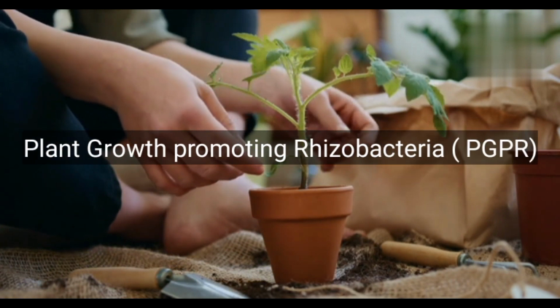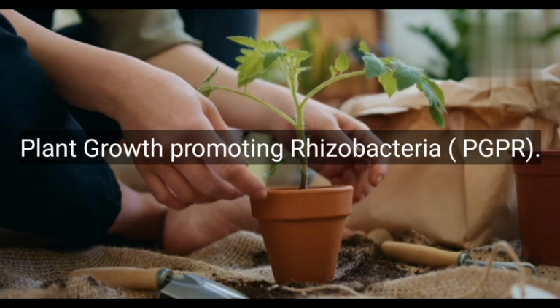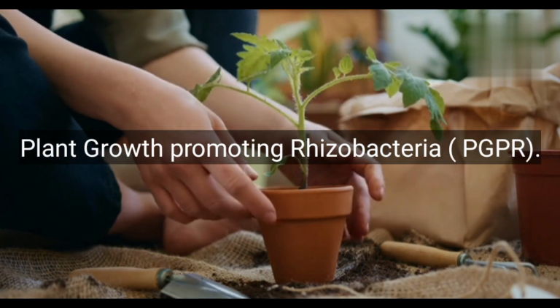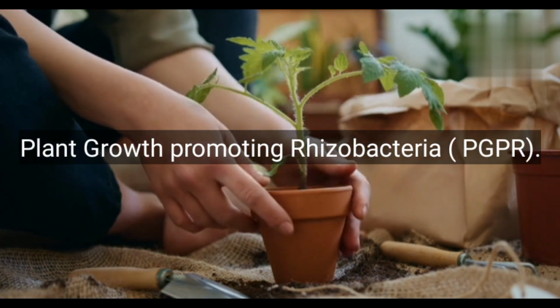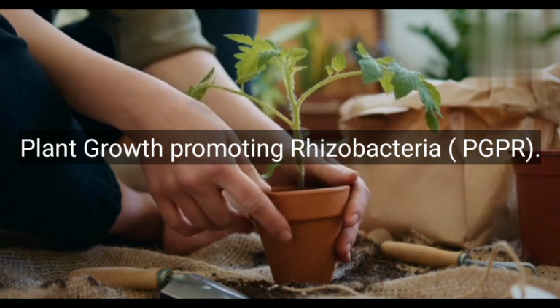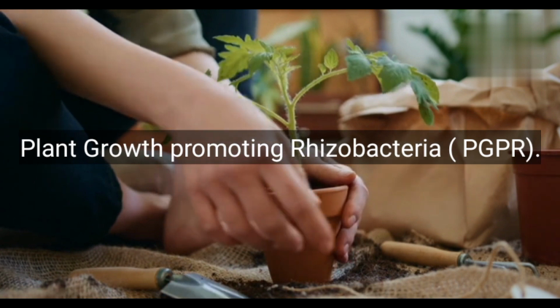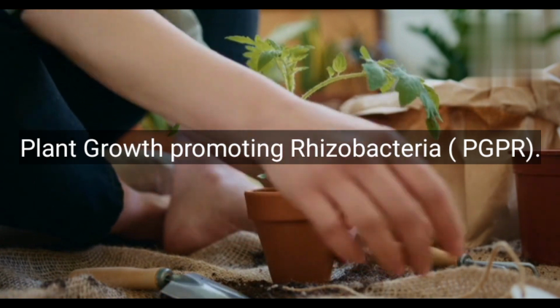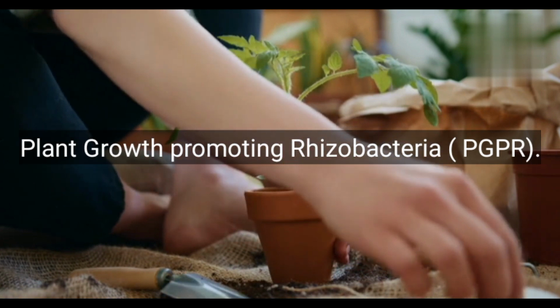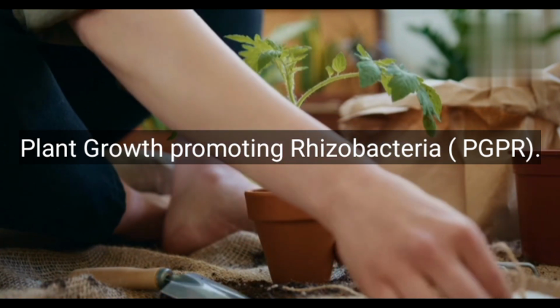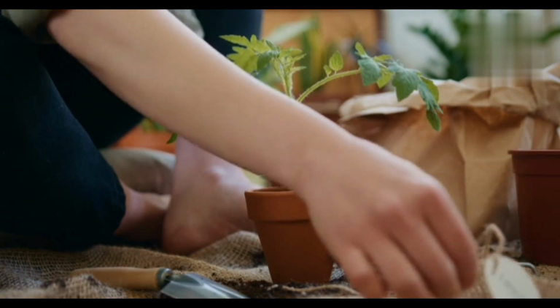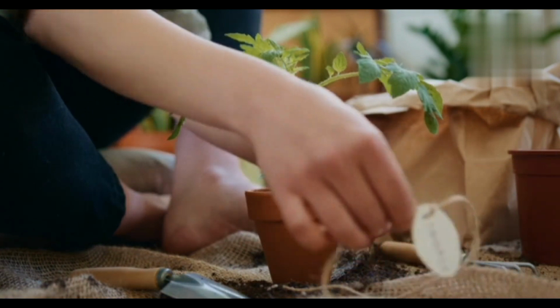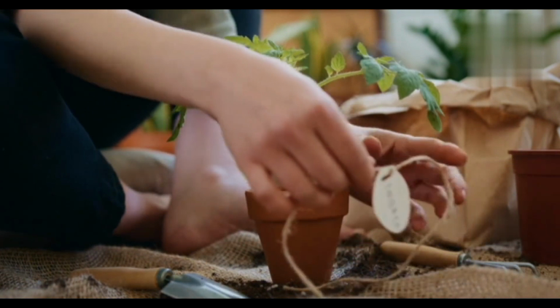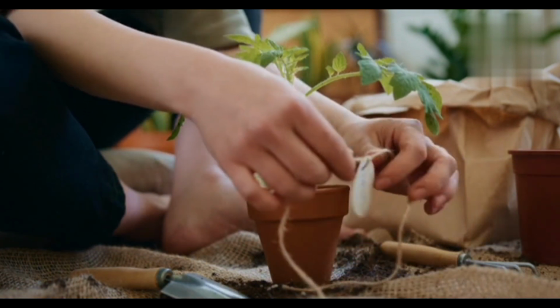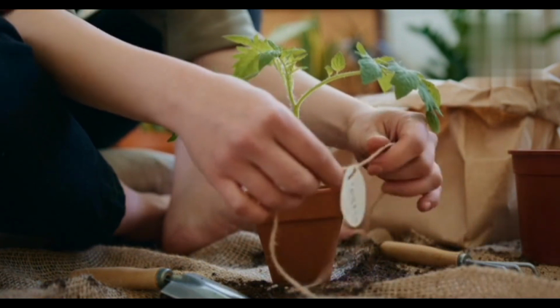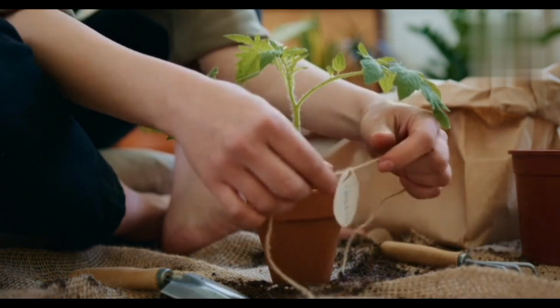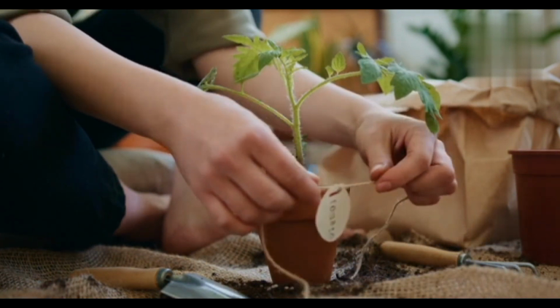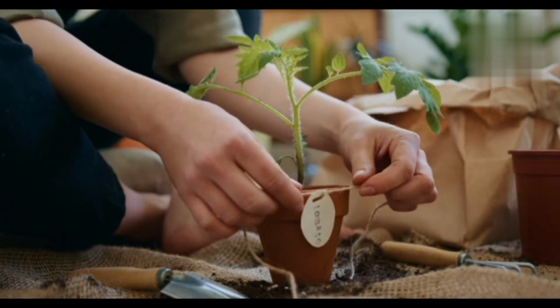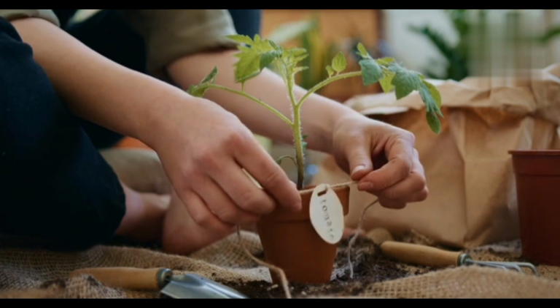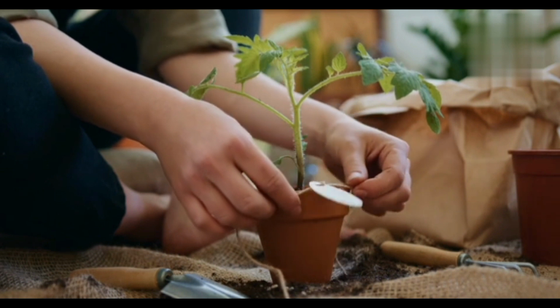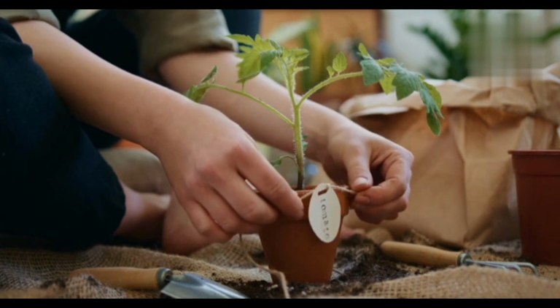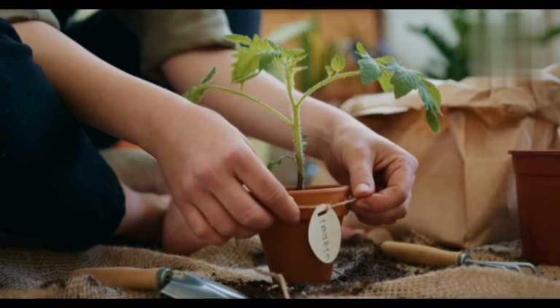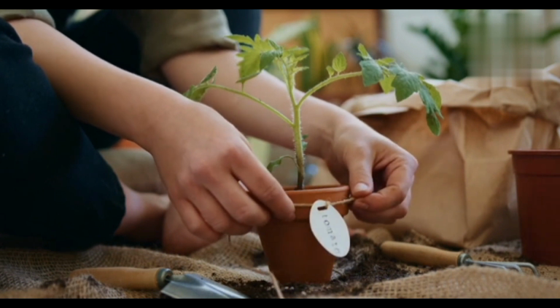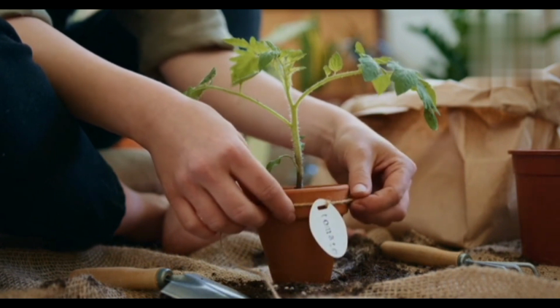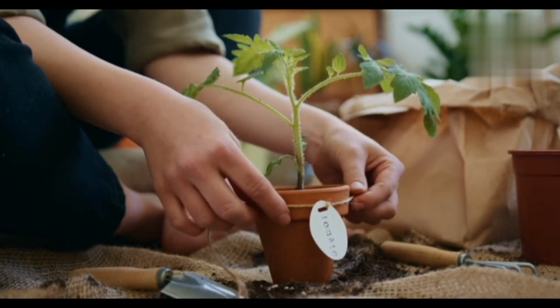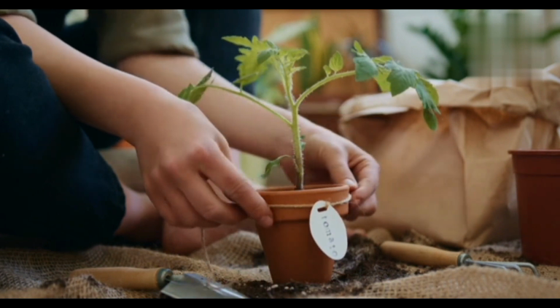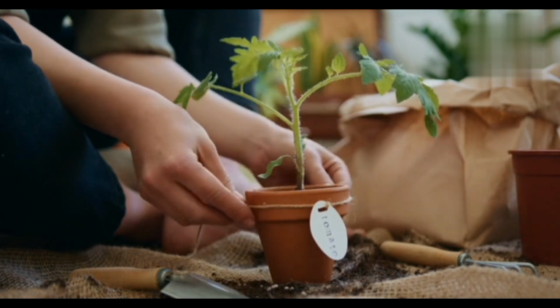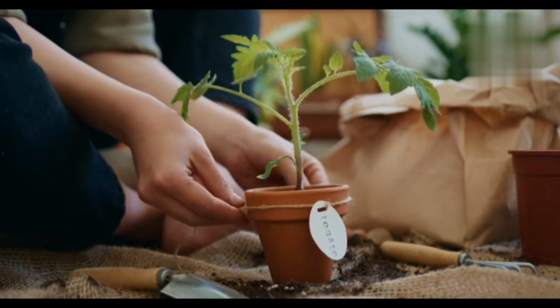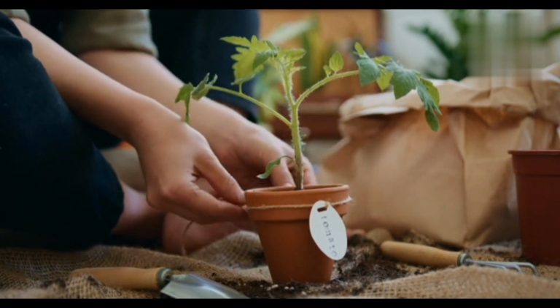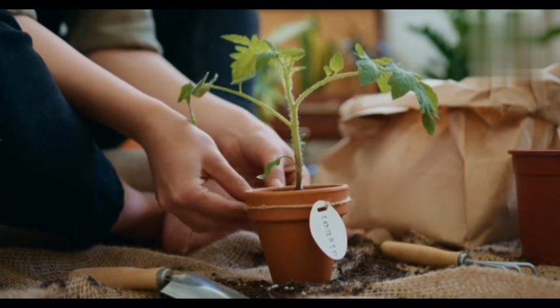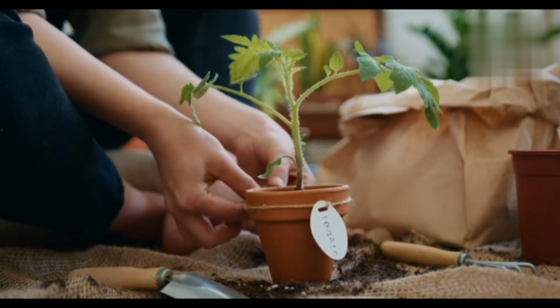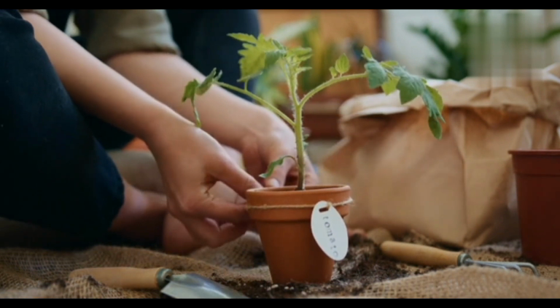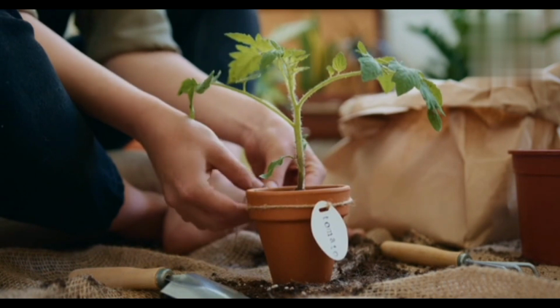Number 4: Plant-growth-promoting rhizobacteria, or PGPR. These bacteria promote plant growth by producing growth hormones, aiding nutrient uptake, and protecting plants from pathogens. Bacillus and Pseudomonas species are often used.